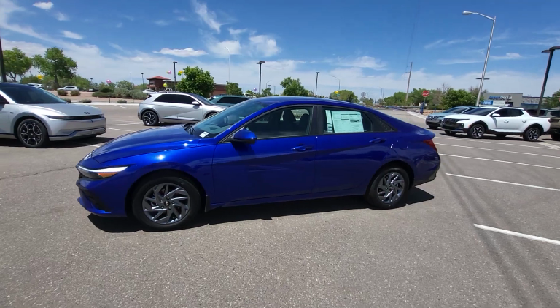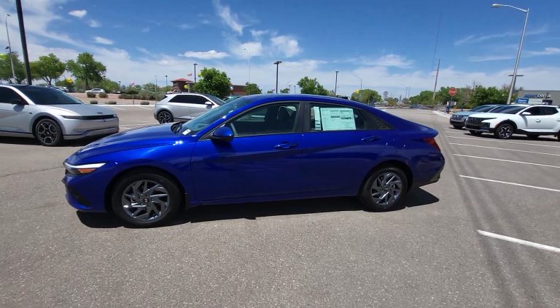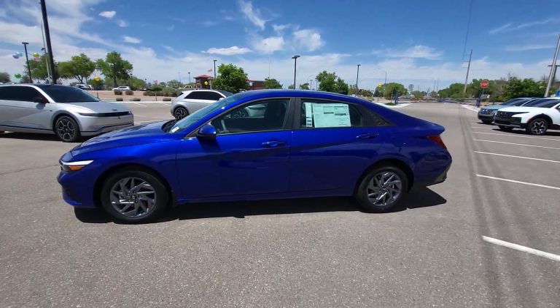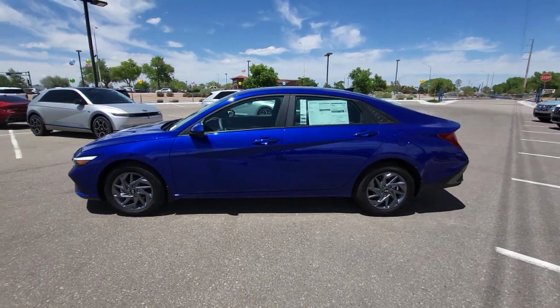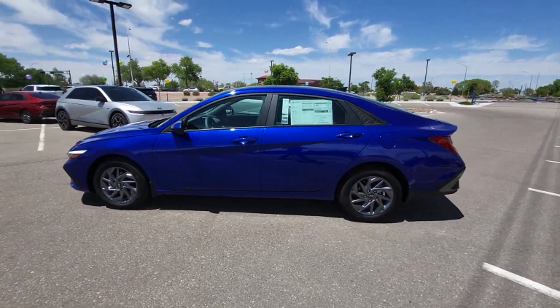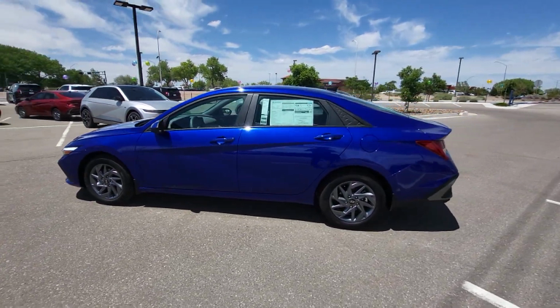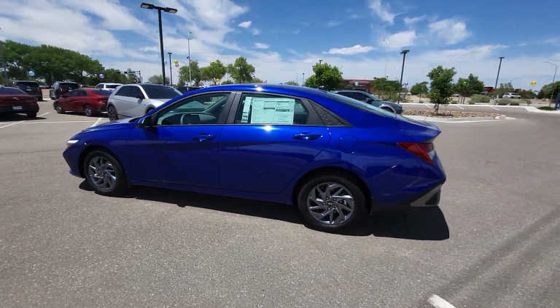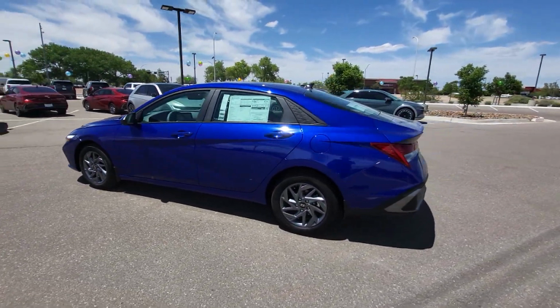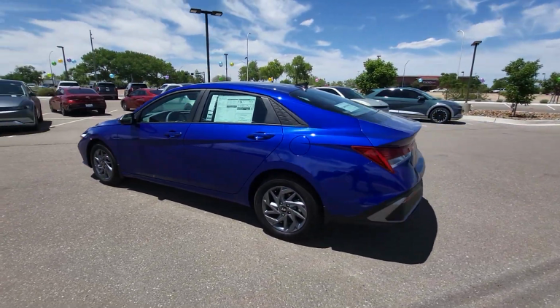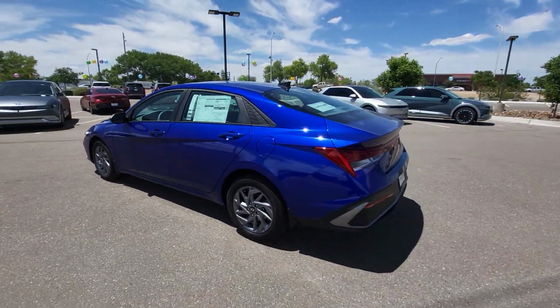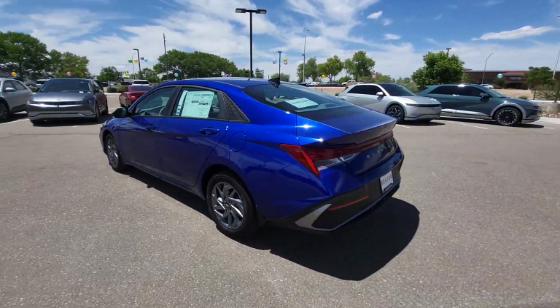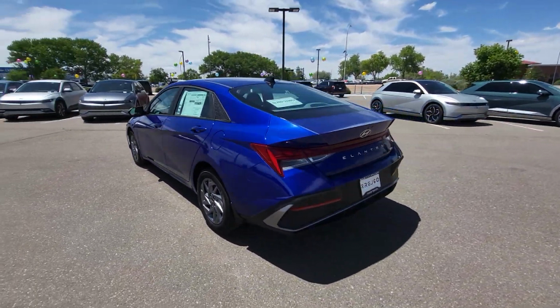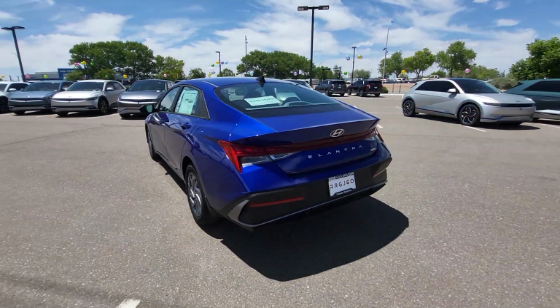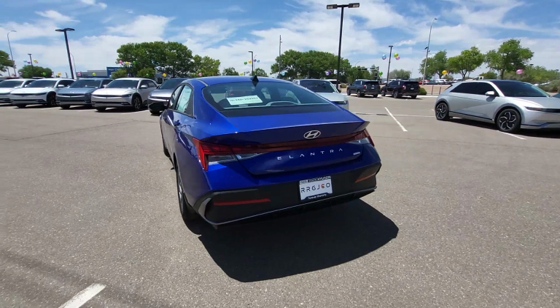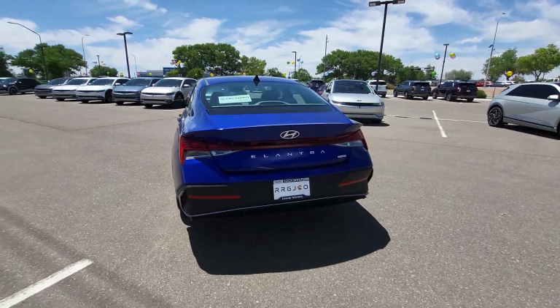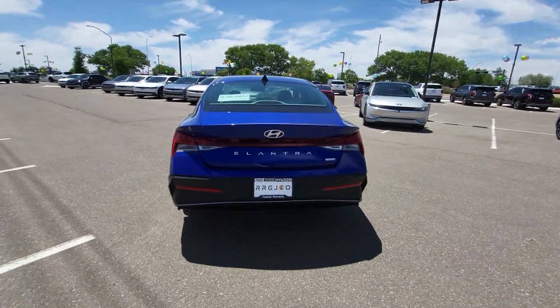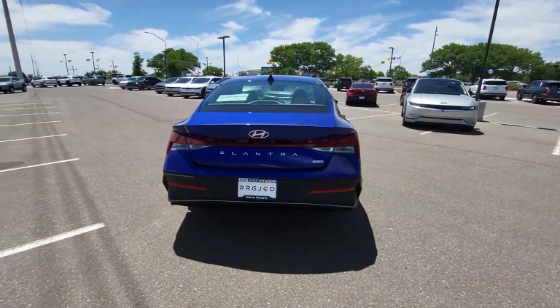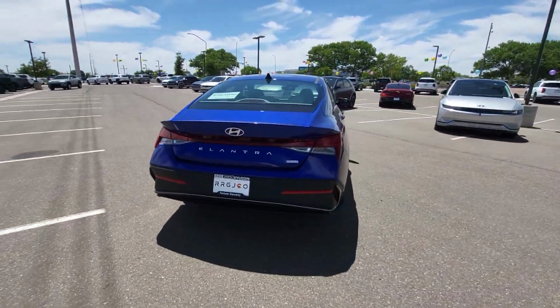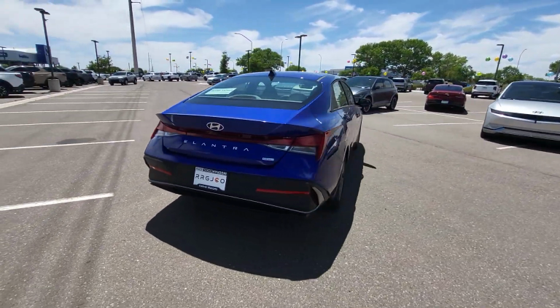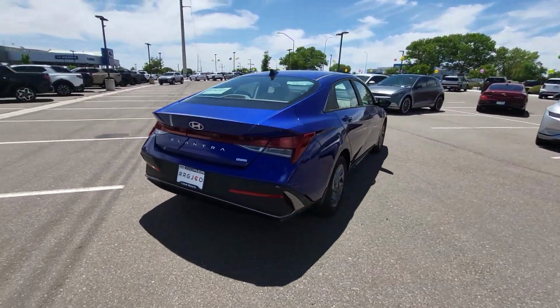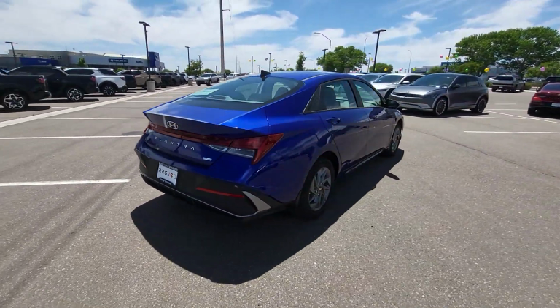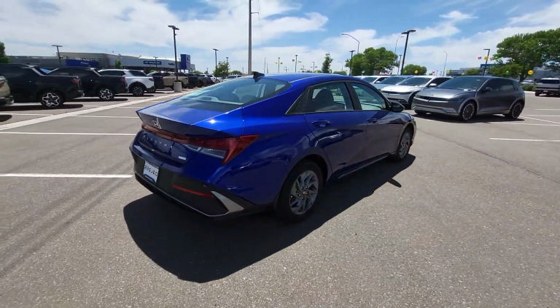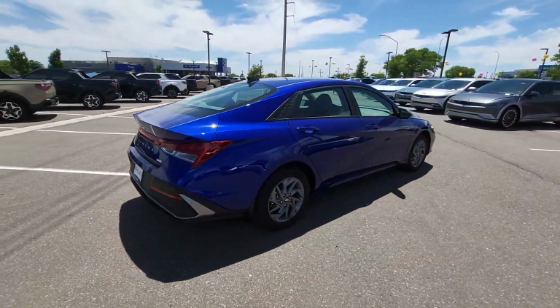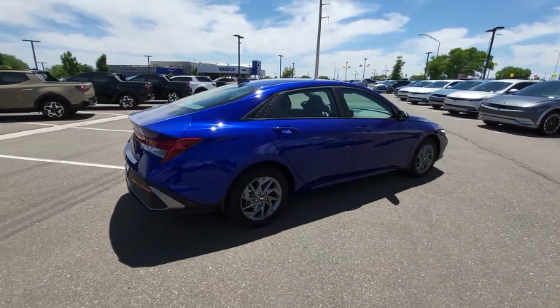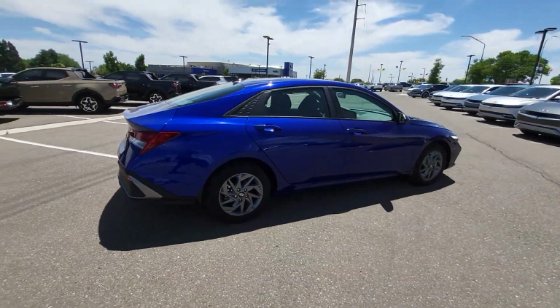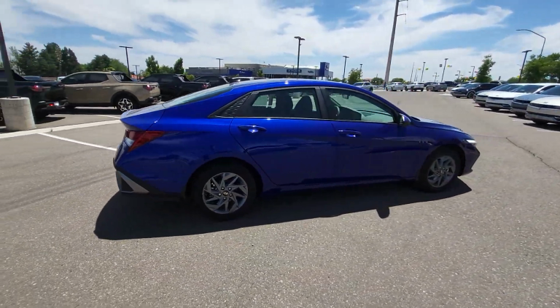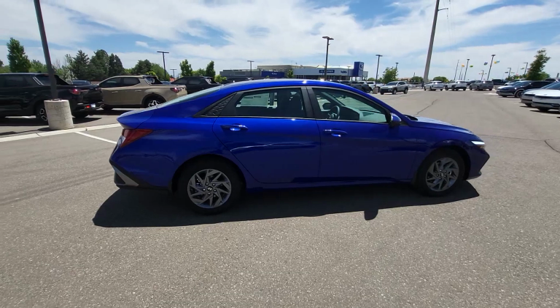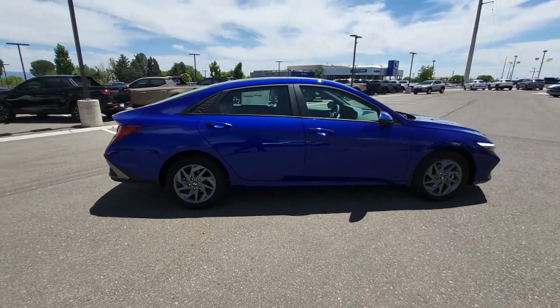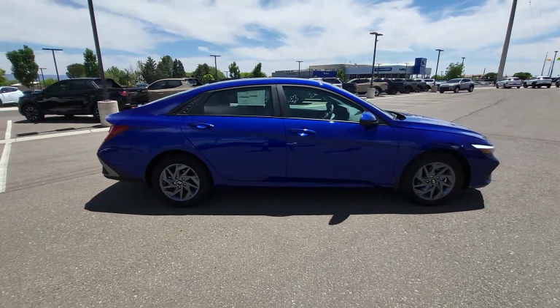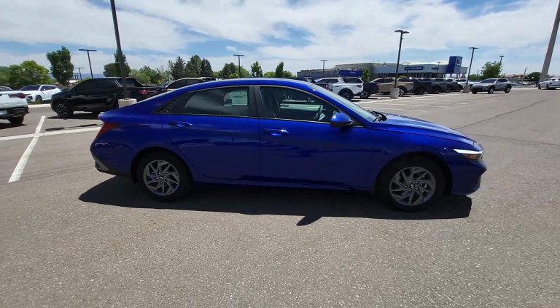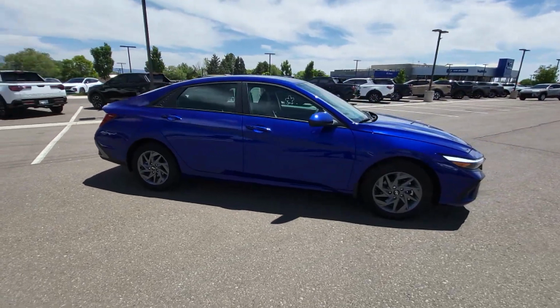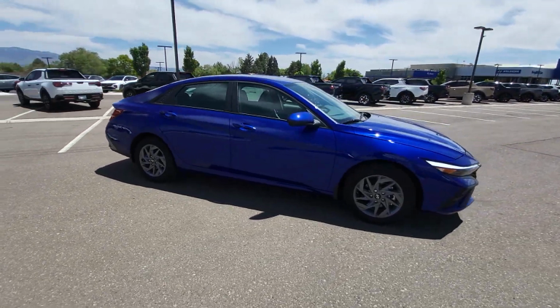Enjoy the view of this 2024 Hyundai Elantra Hybrid. This sleek Elantra Hybrid delivers eco-friendly fuel efficiency and a stylish, well-appointed cabin, all at a surprisingly affordable price.